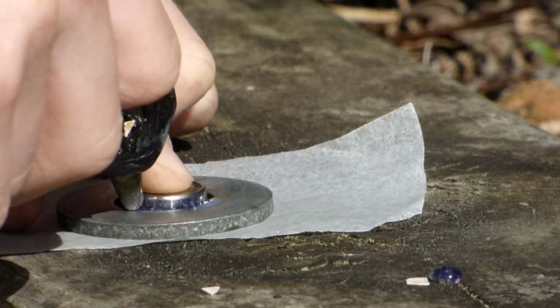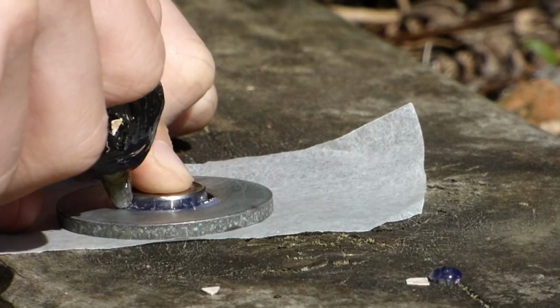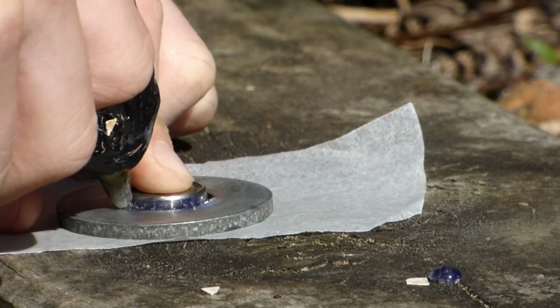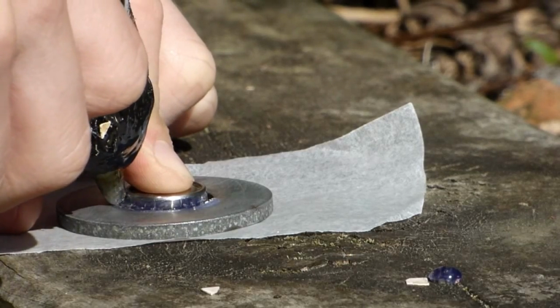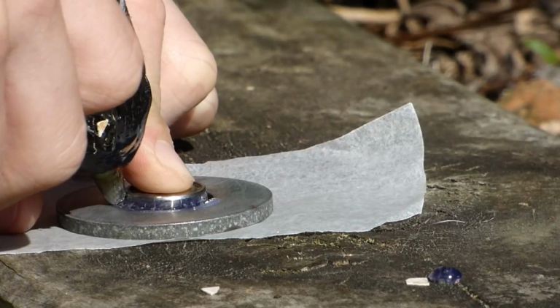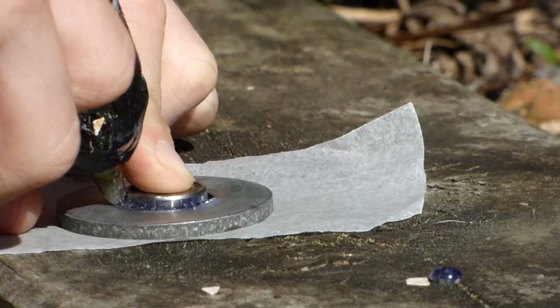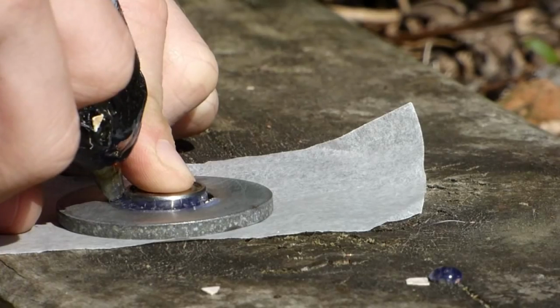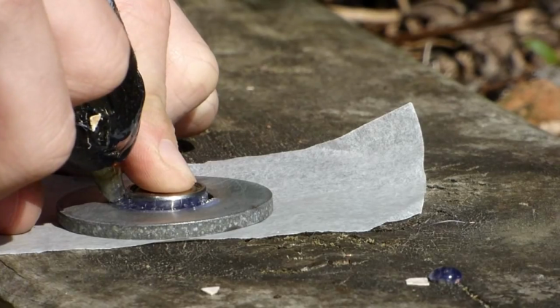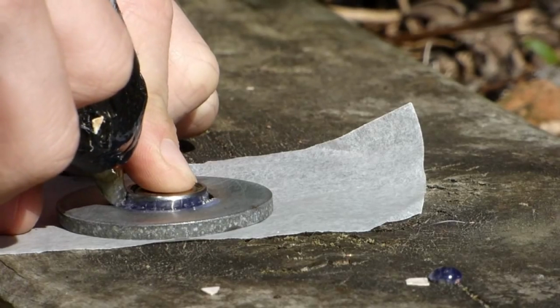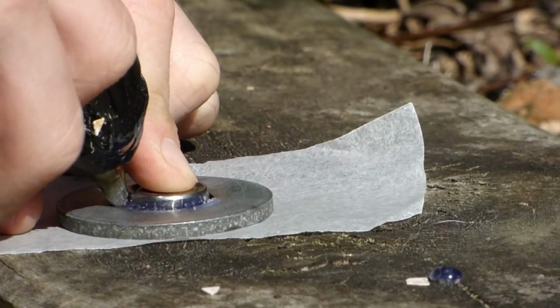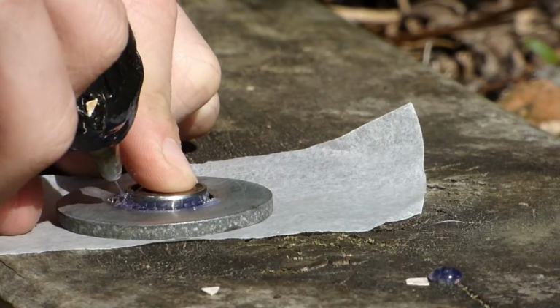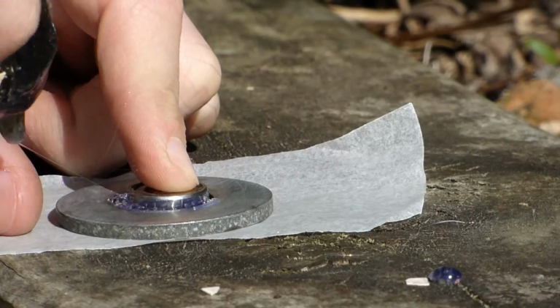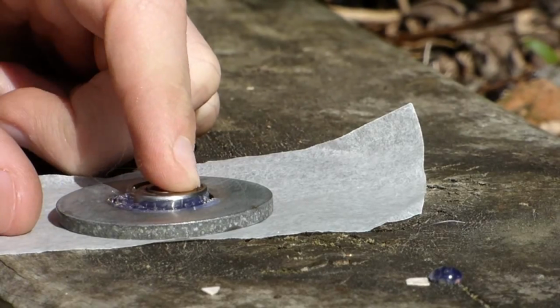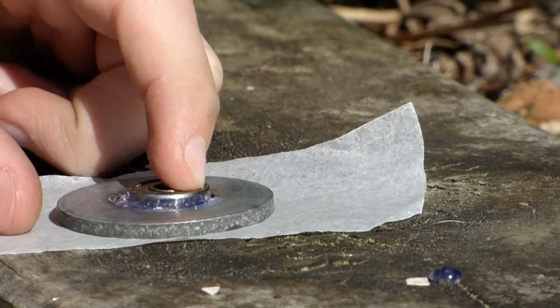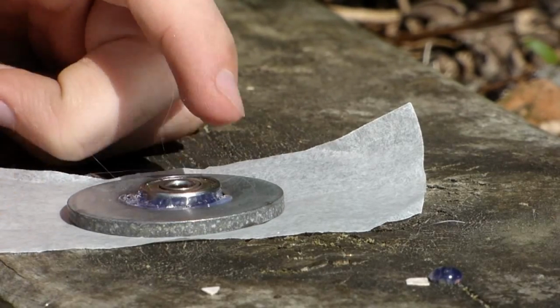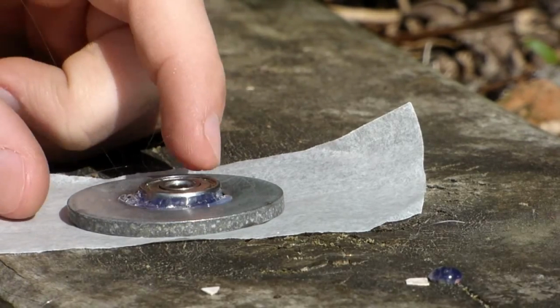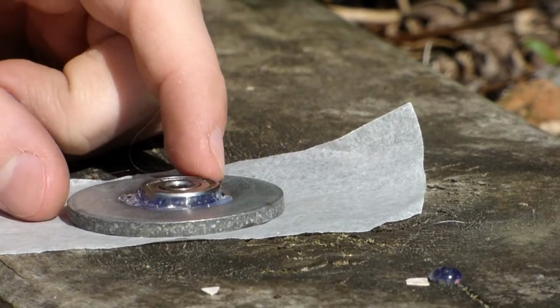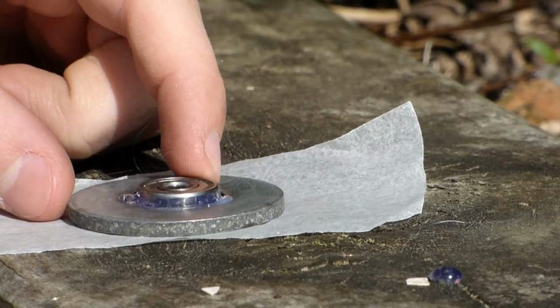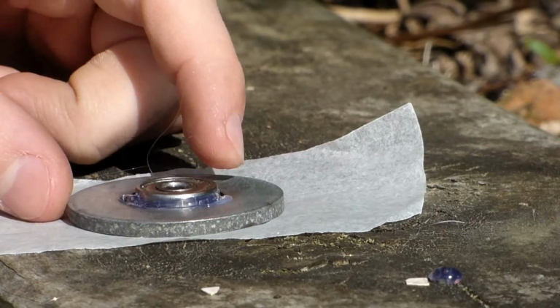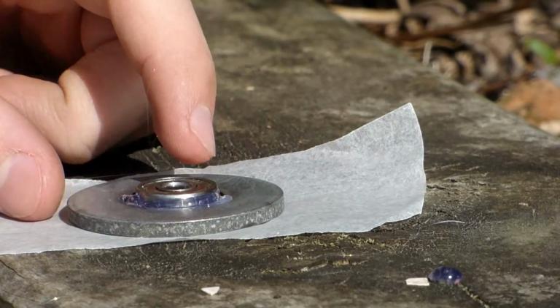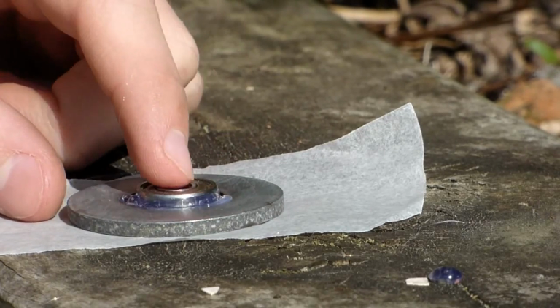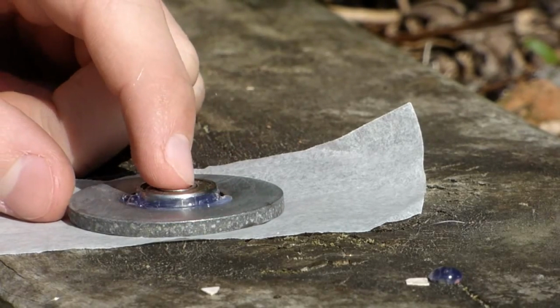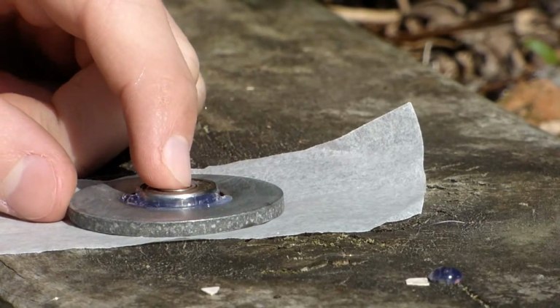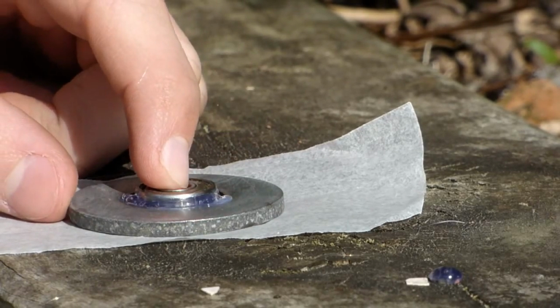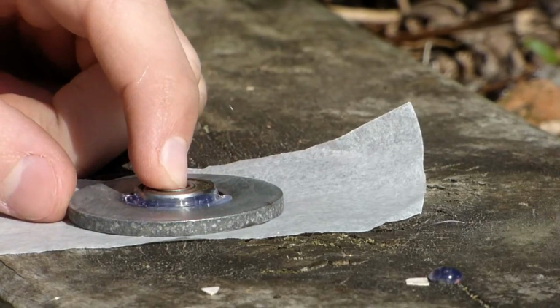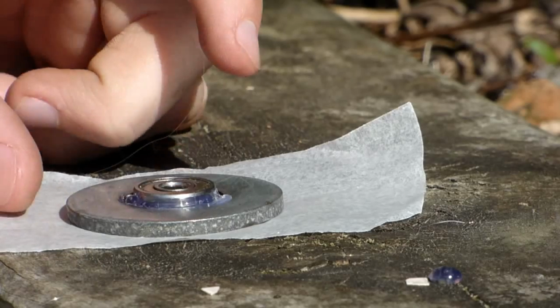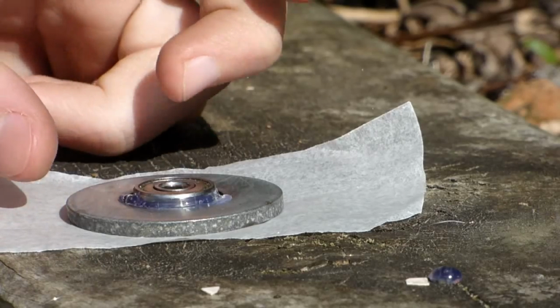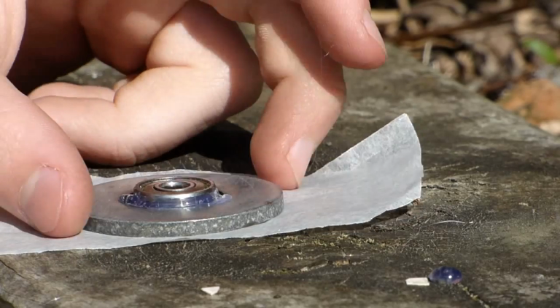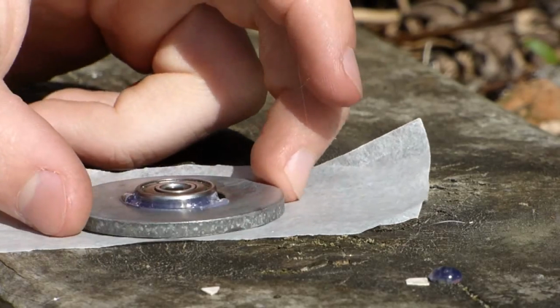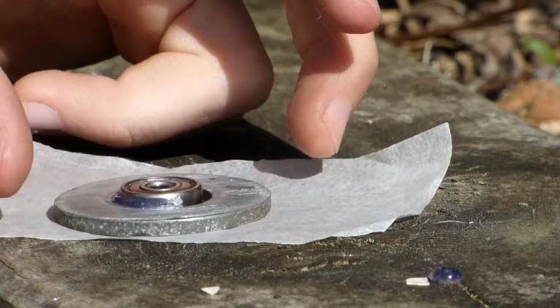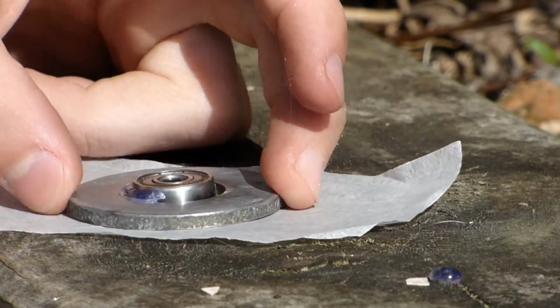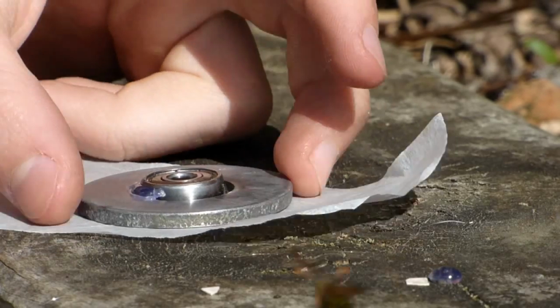First of all, you want to hot glue the bearing to the washer, so then it will stay together in one piece.